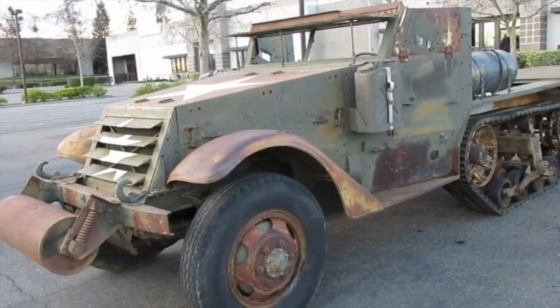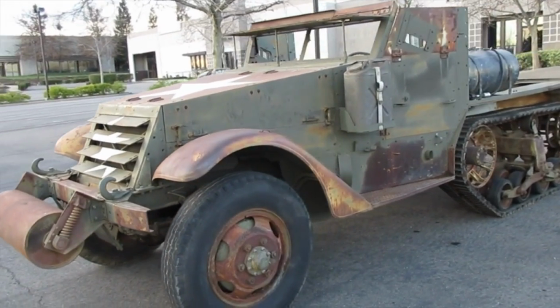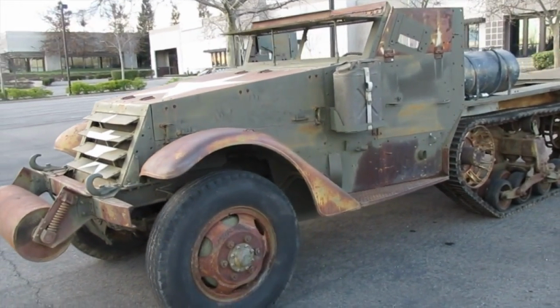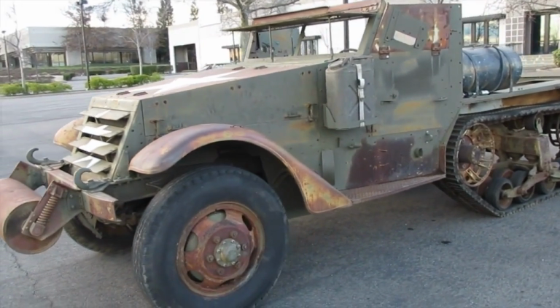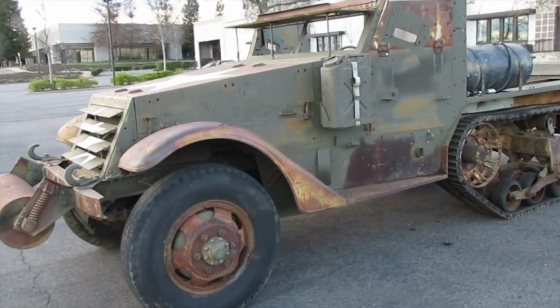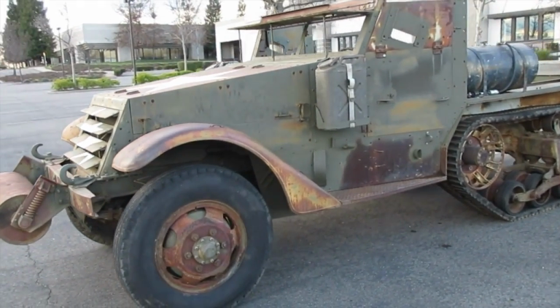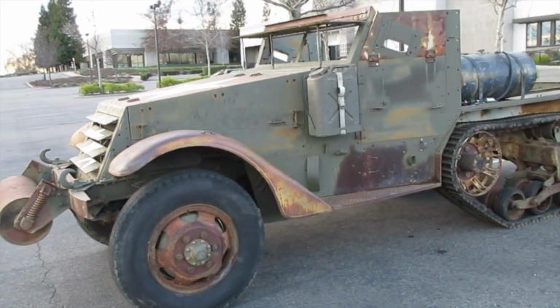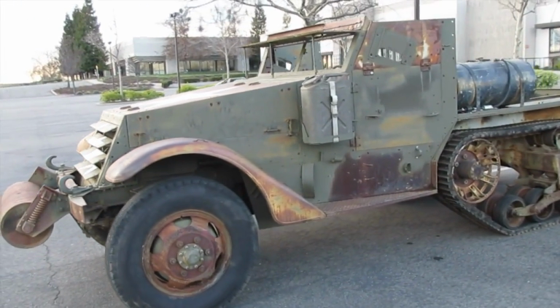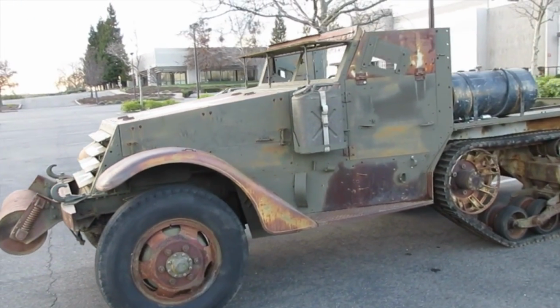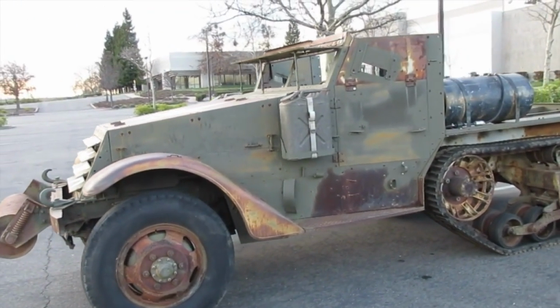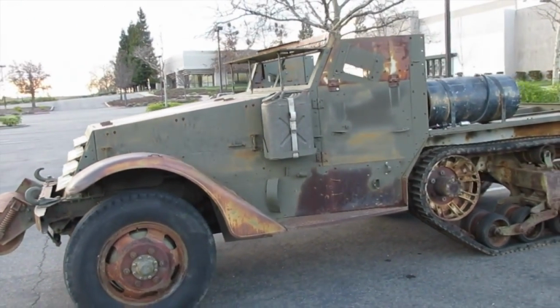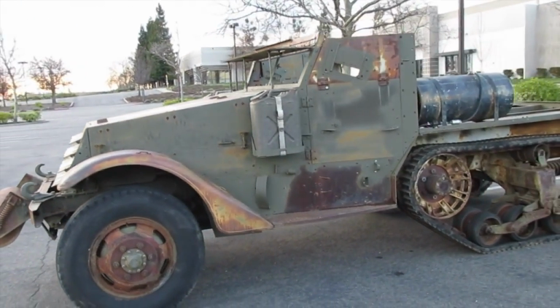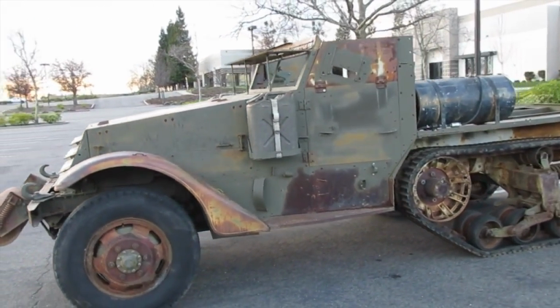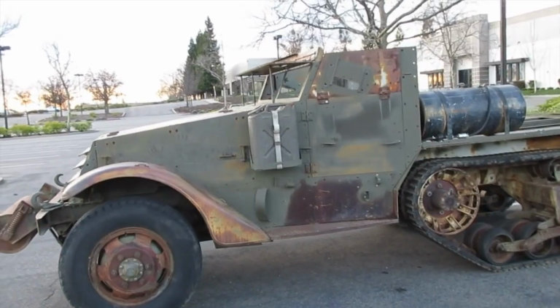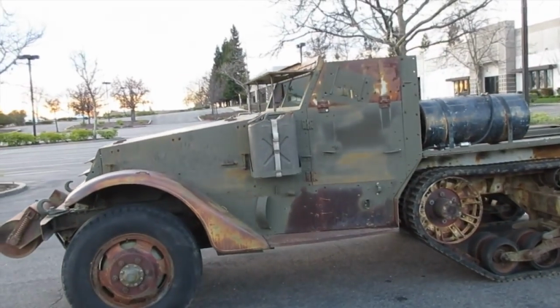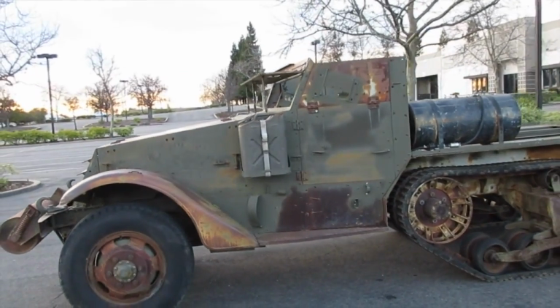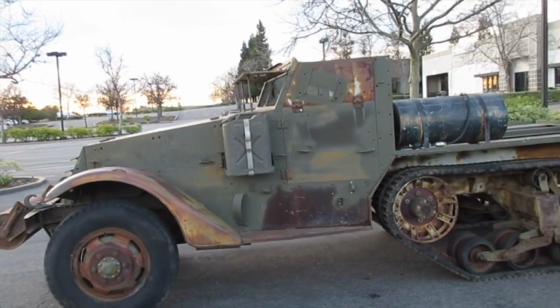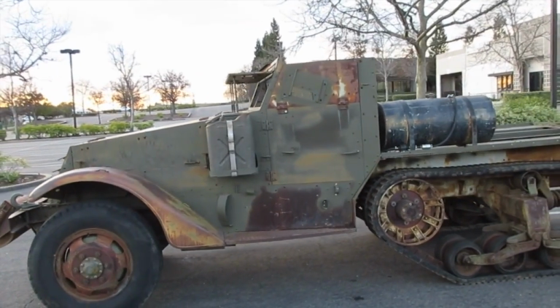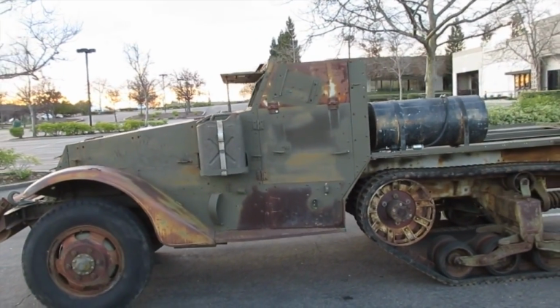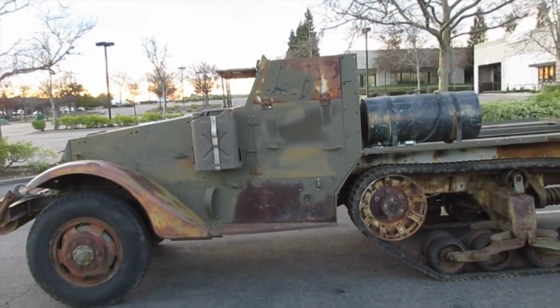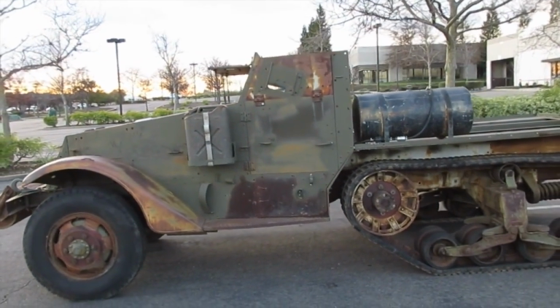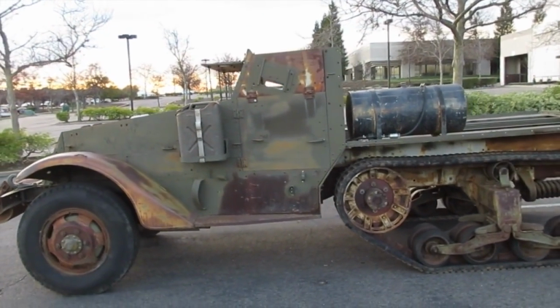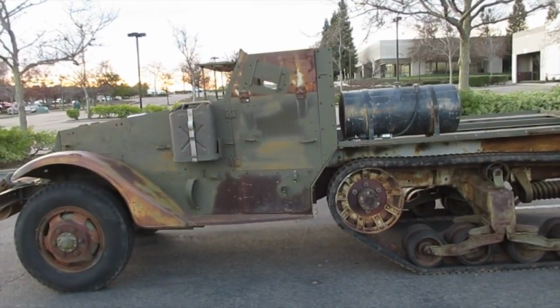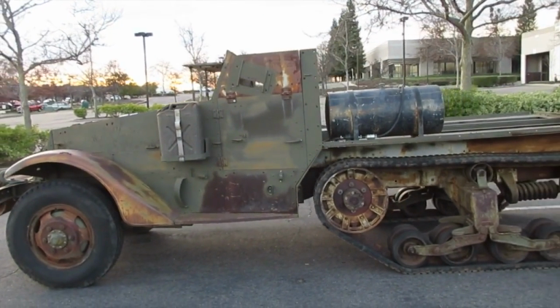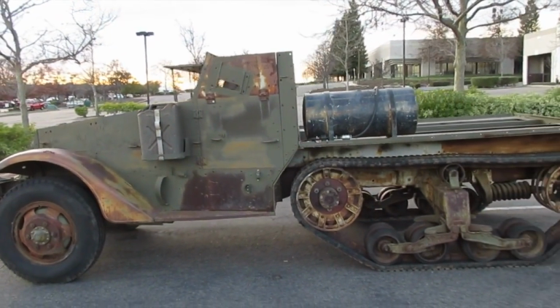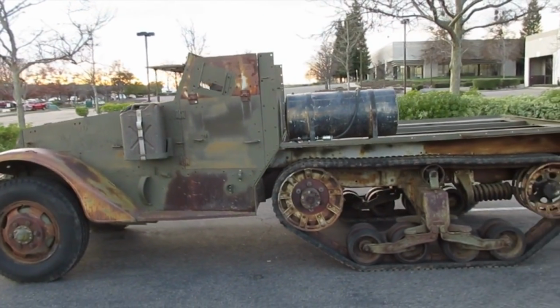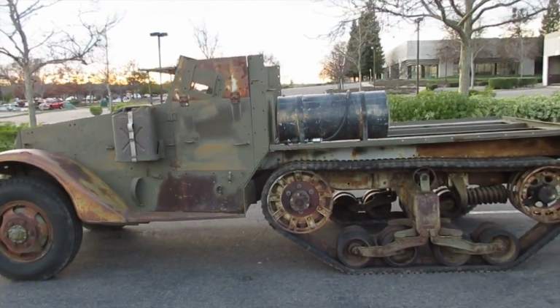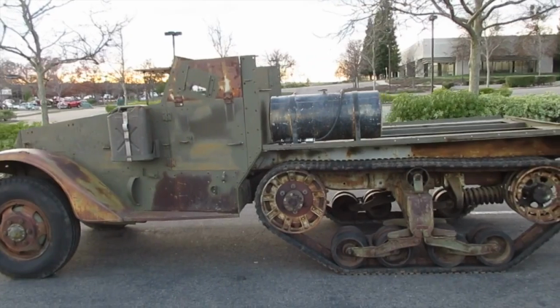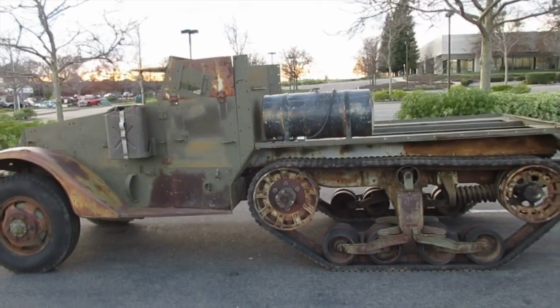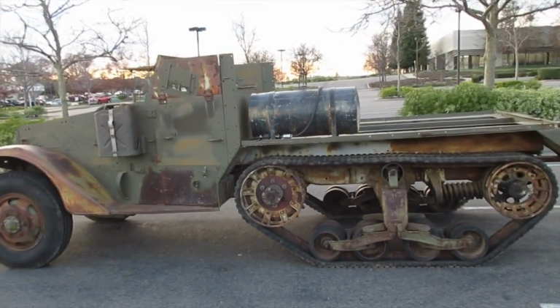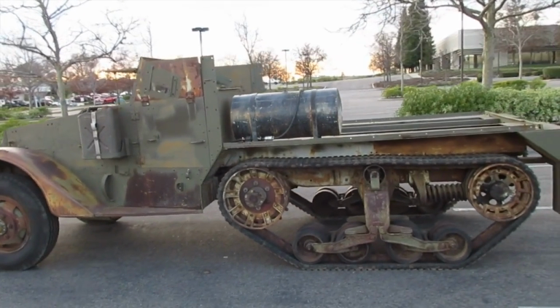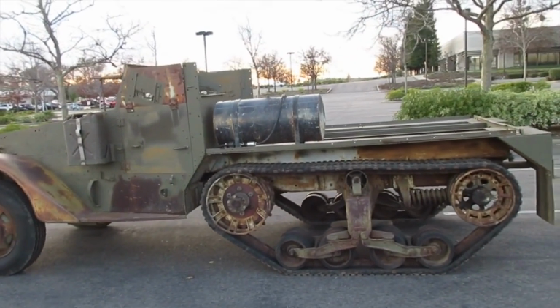Sitting on very good original BF Goodrich tracks. Bogey wheels are in good condition. Tachometer, oil pressure, and amp gauge work. Charging system works correctly and brakes are fair. Emergency brake works good, and this half-track runs good.